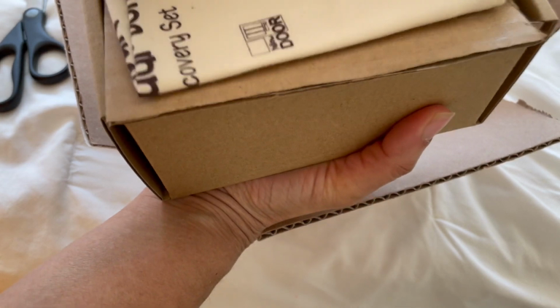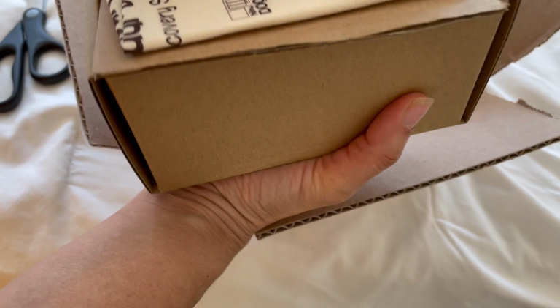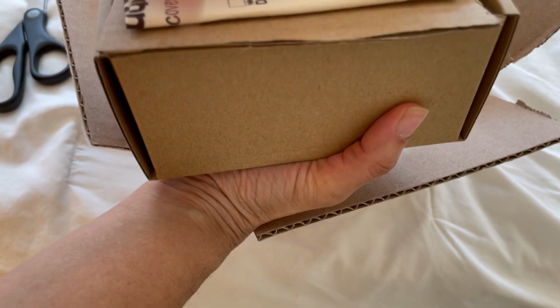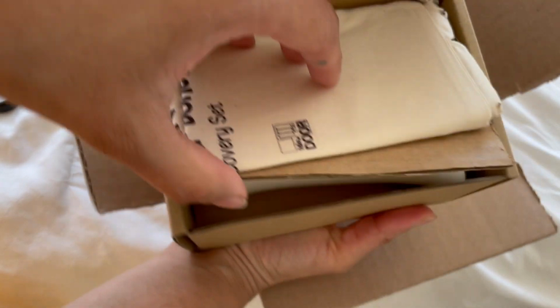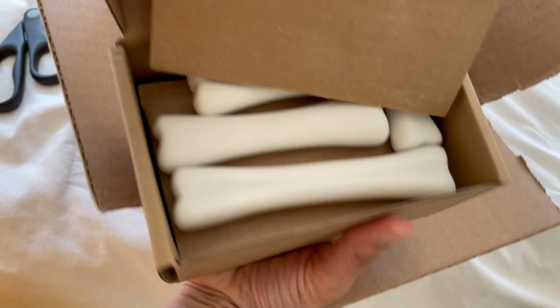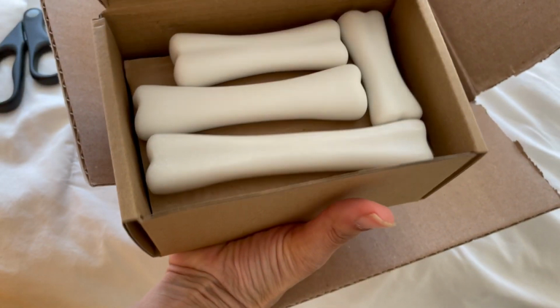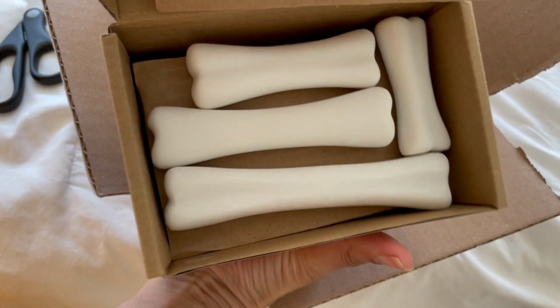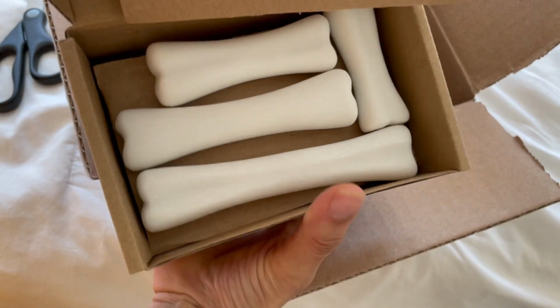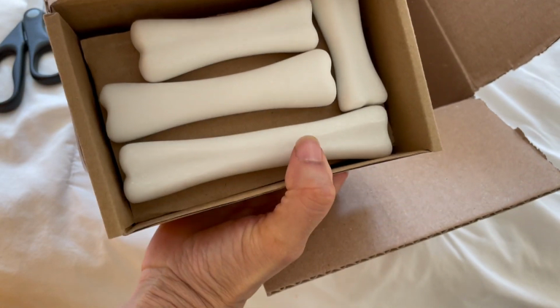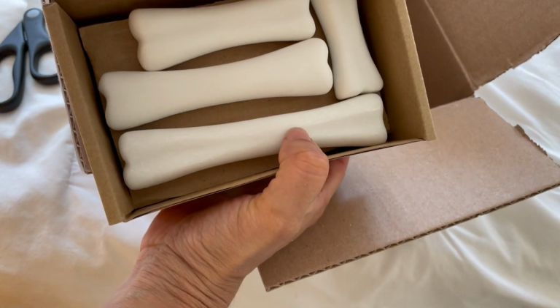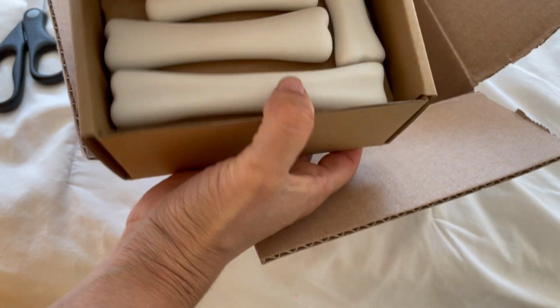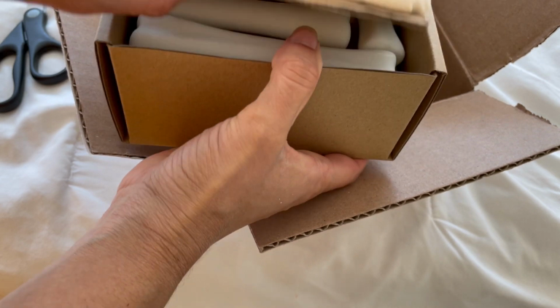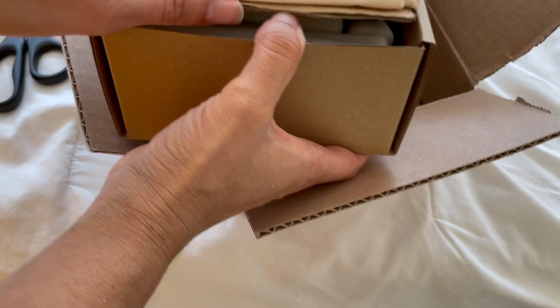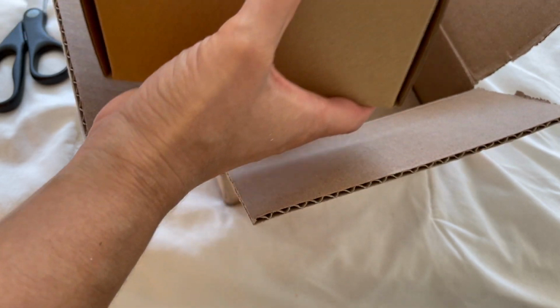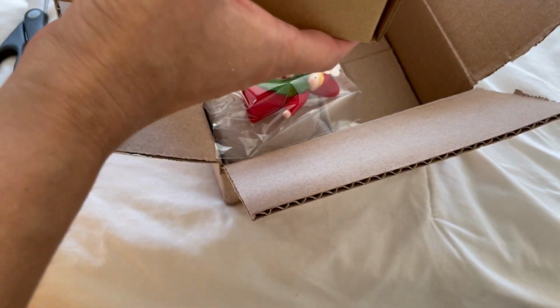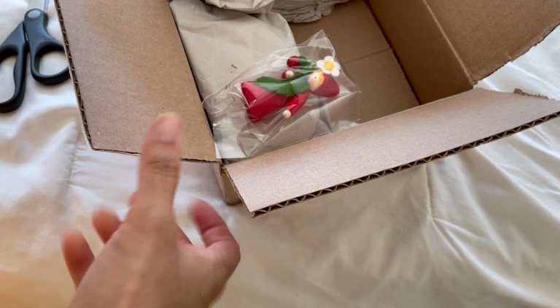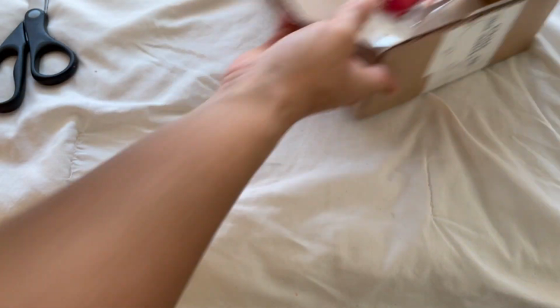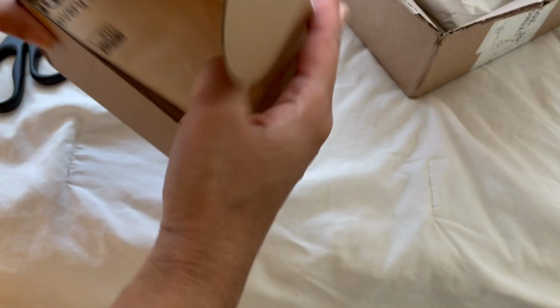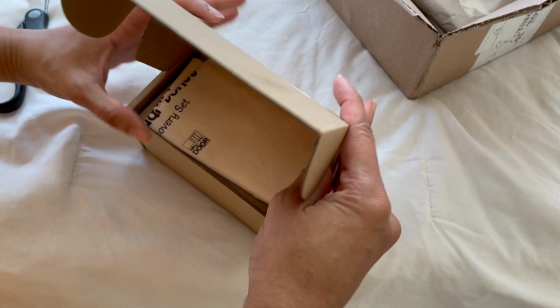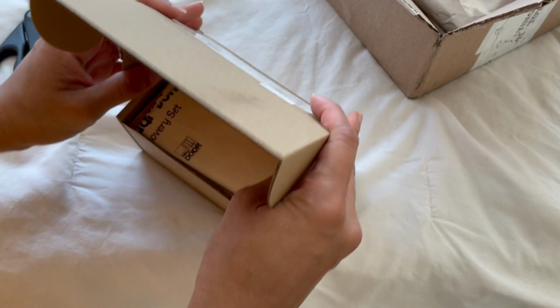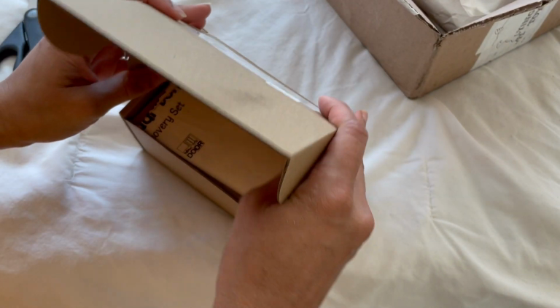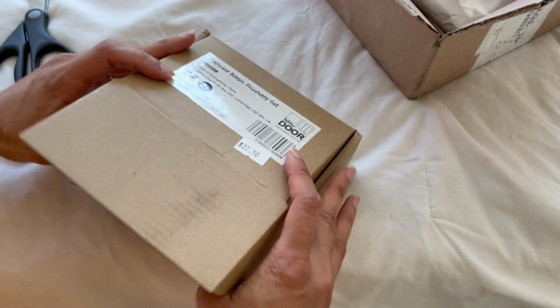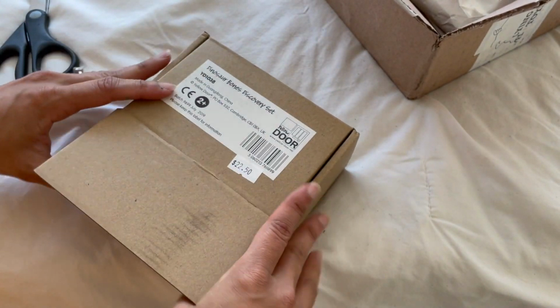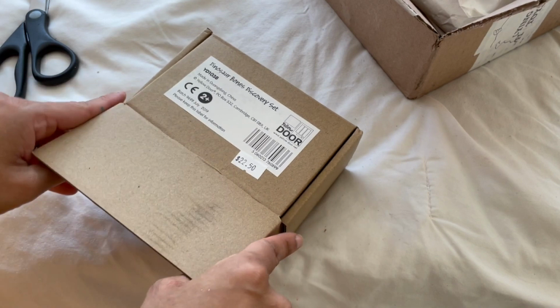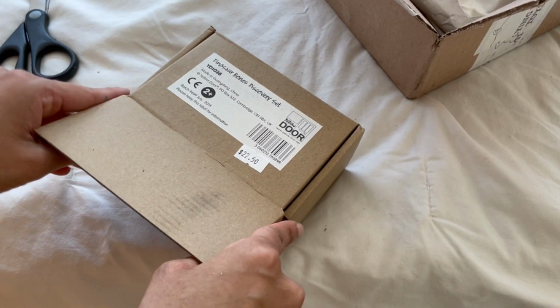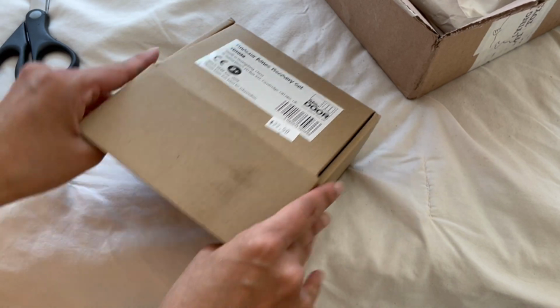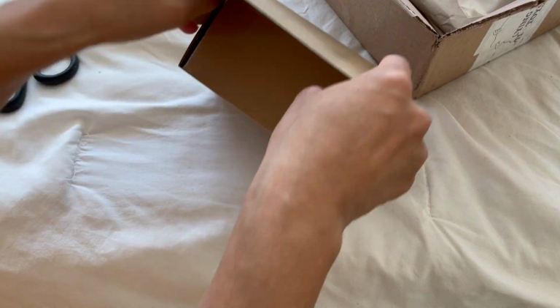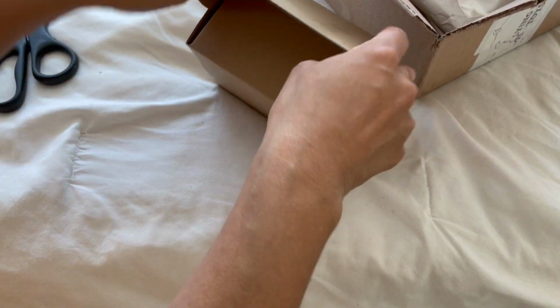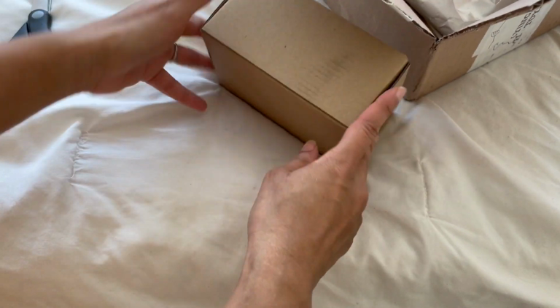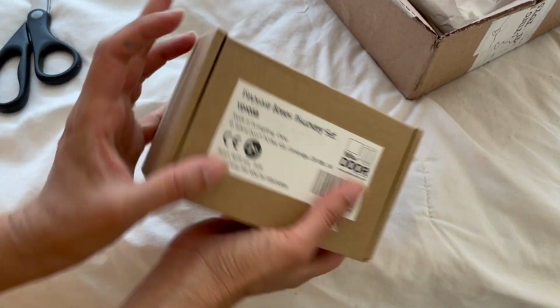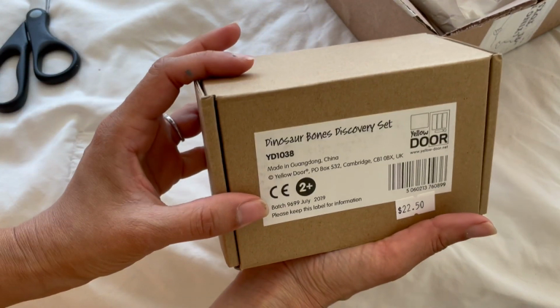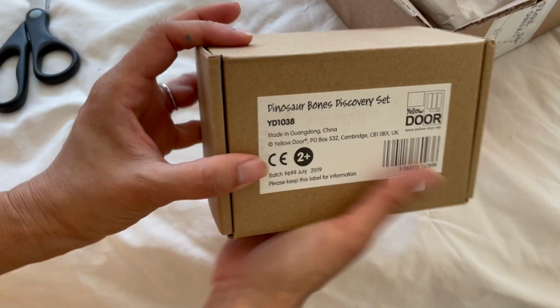They look like this — they're super, super duper cool. You can borrow them and get to play with them. And yes, price is $22.50.